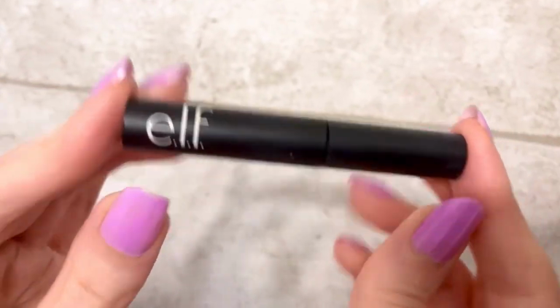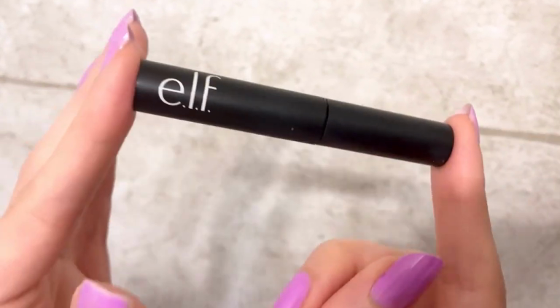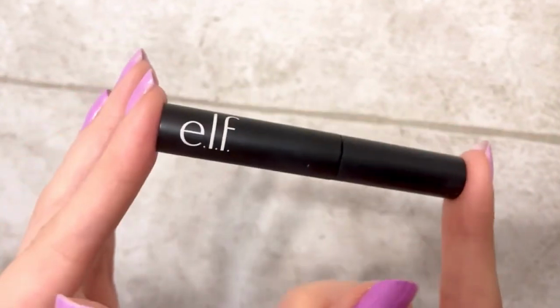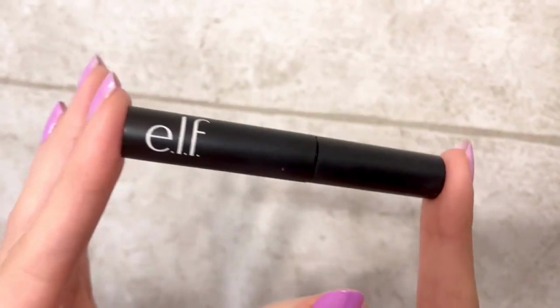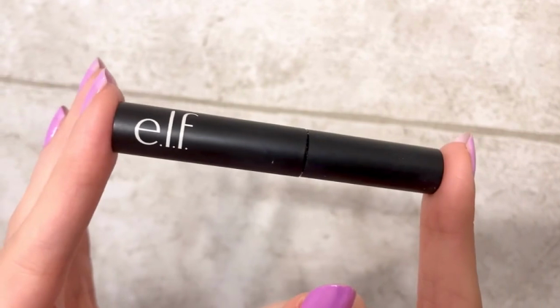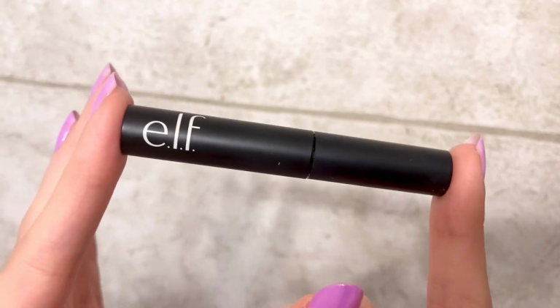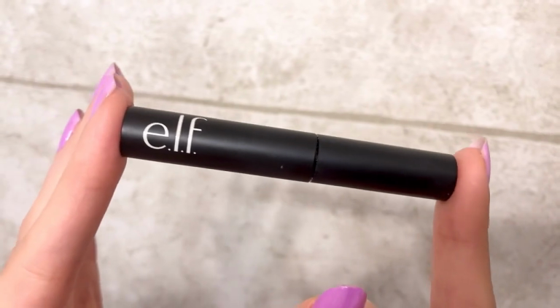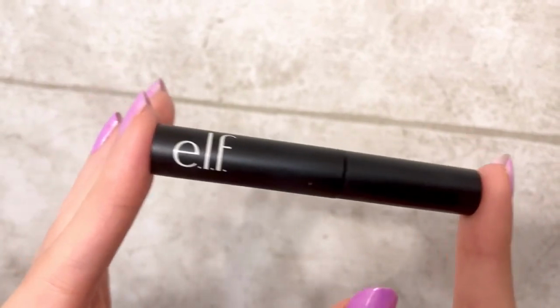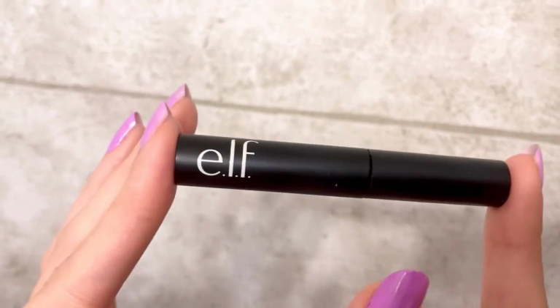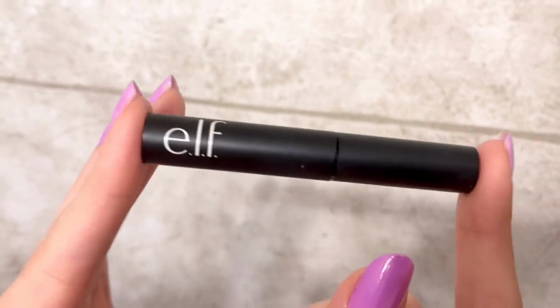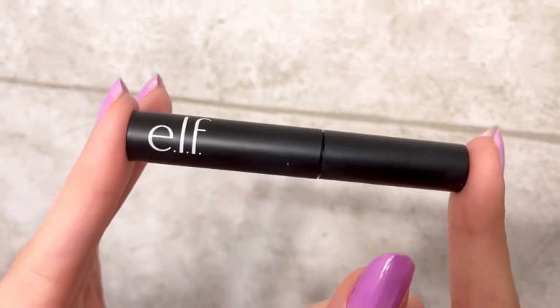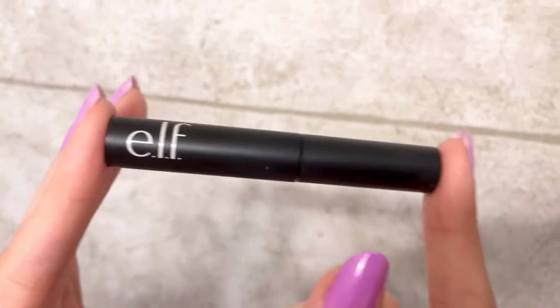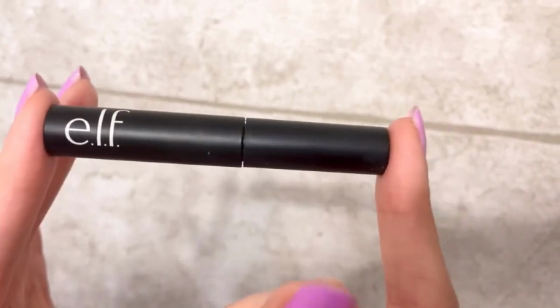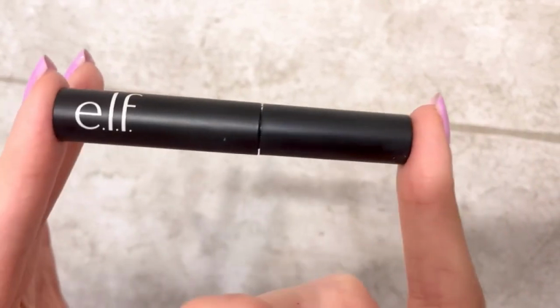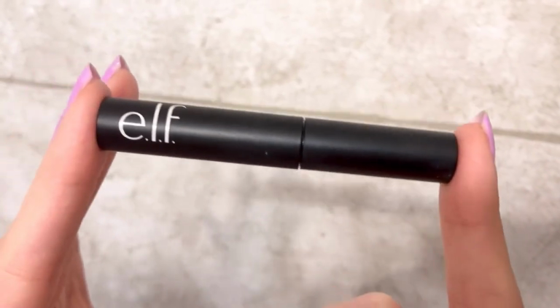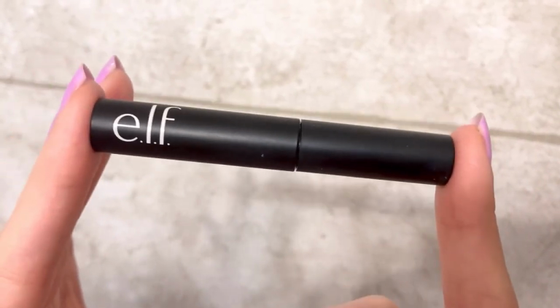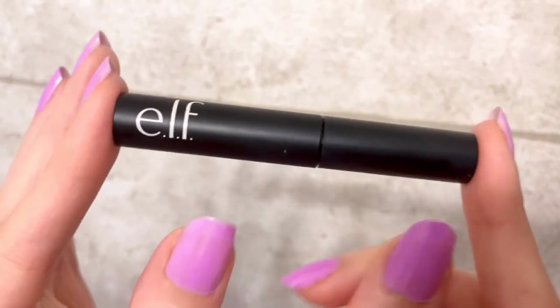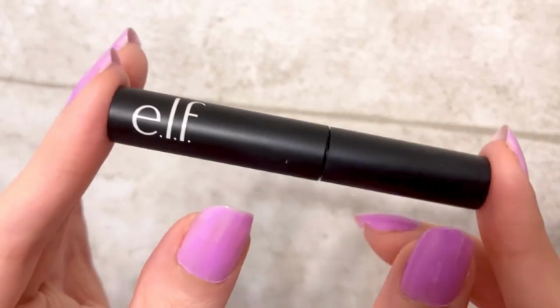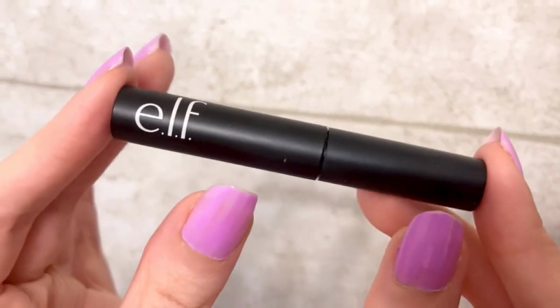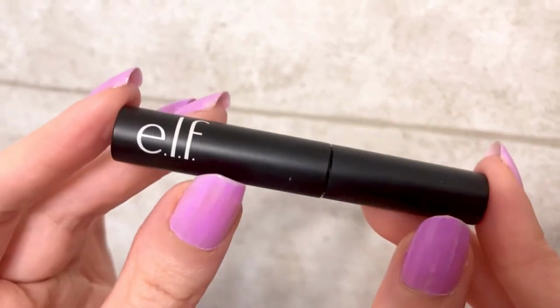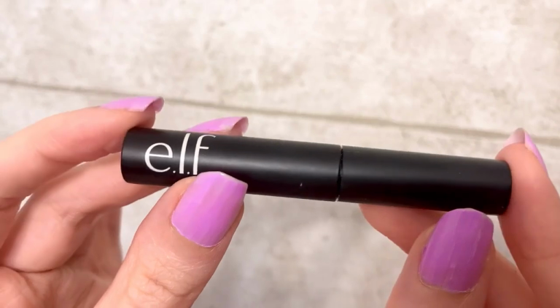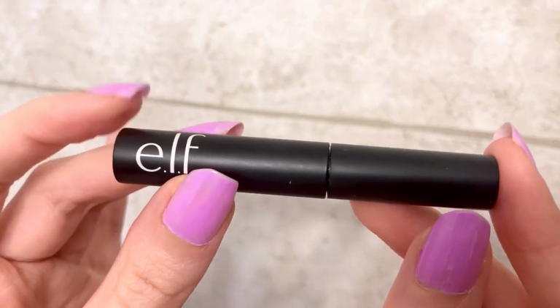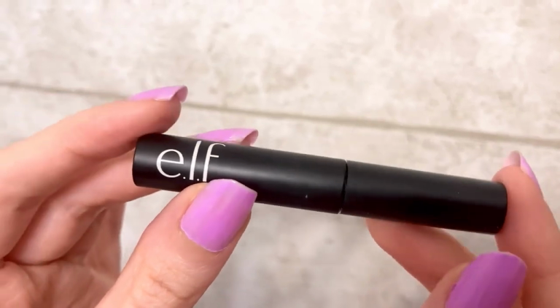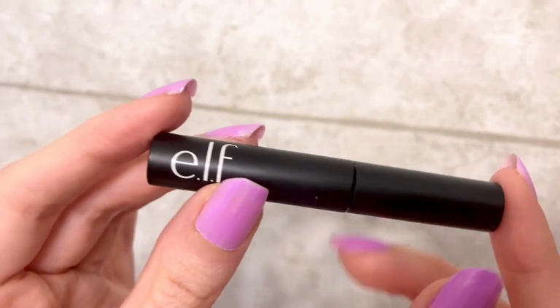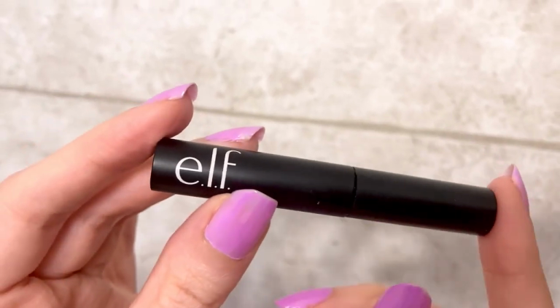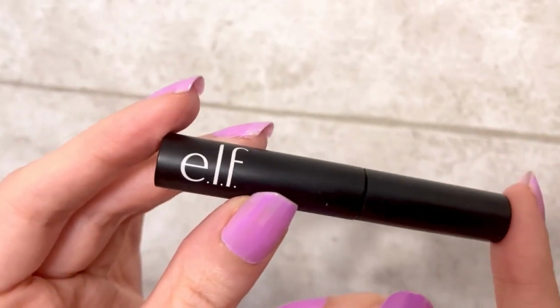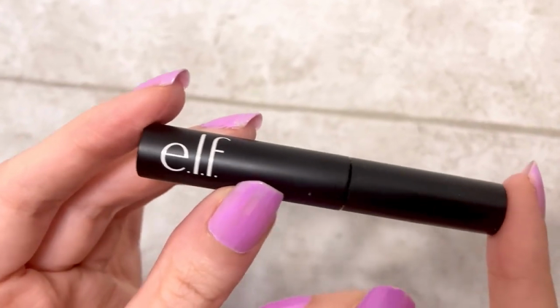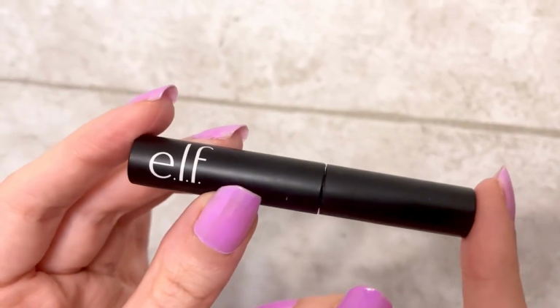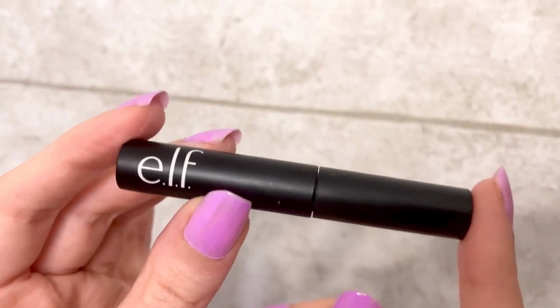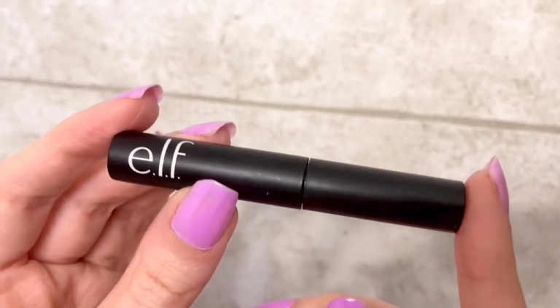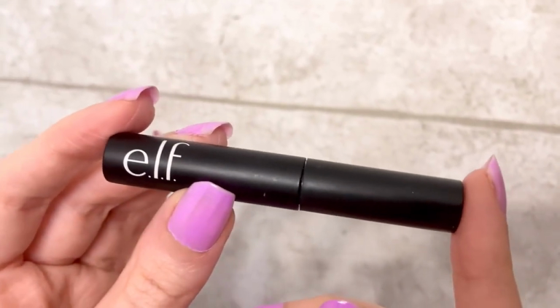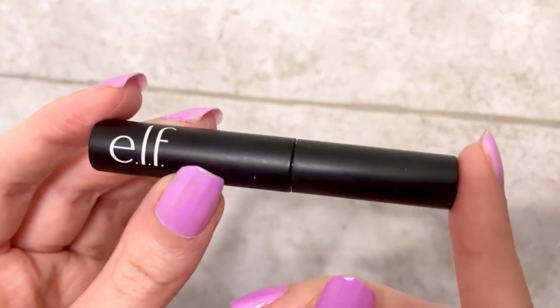This is in the color Neutral Brown, which I found to be a luscious brown with just a slight warm undertone — very rich, very deep, and a great color match.